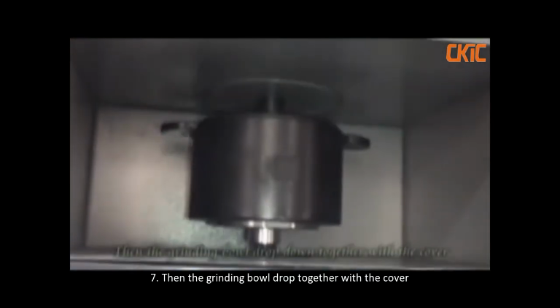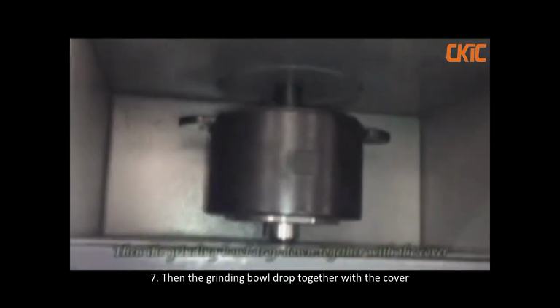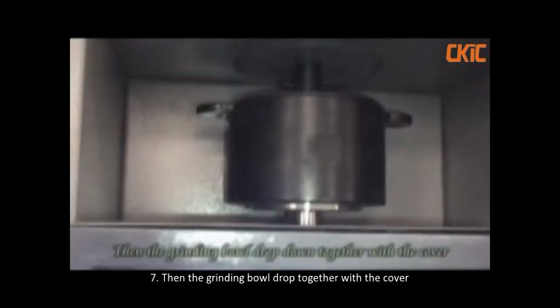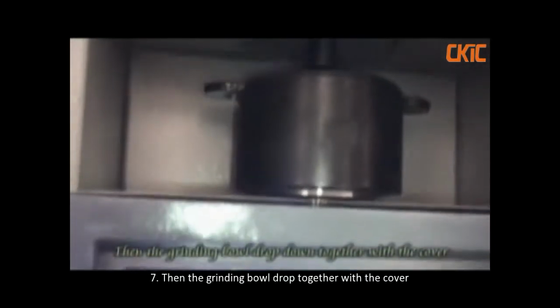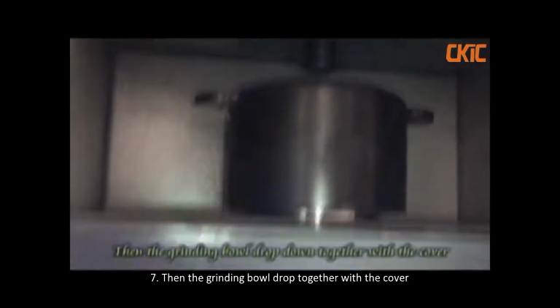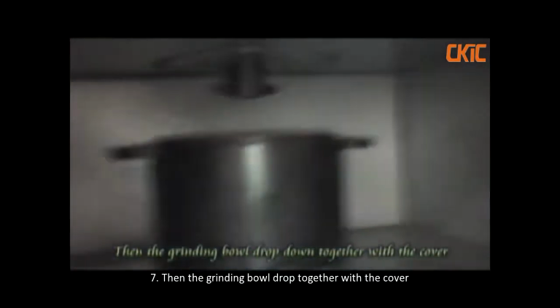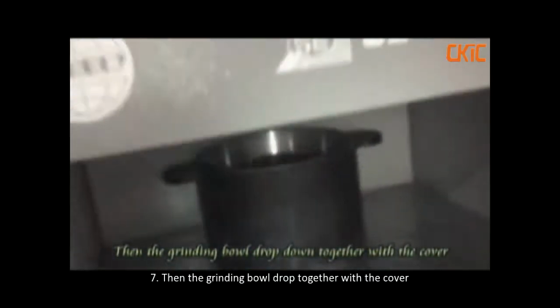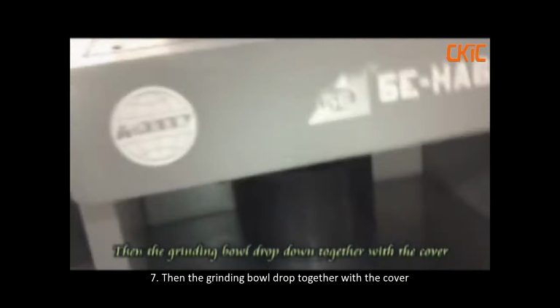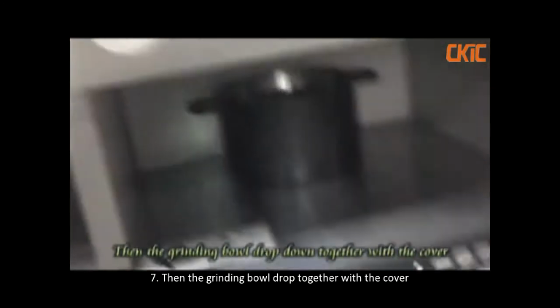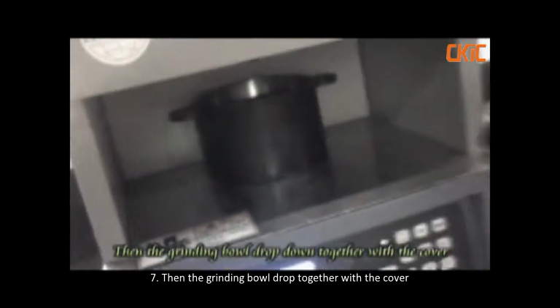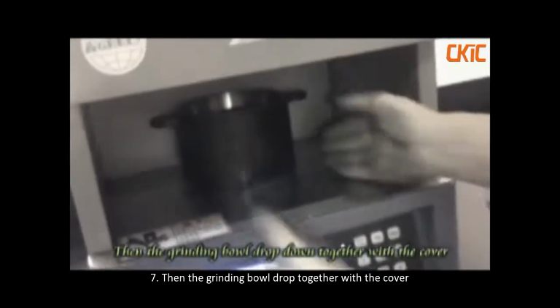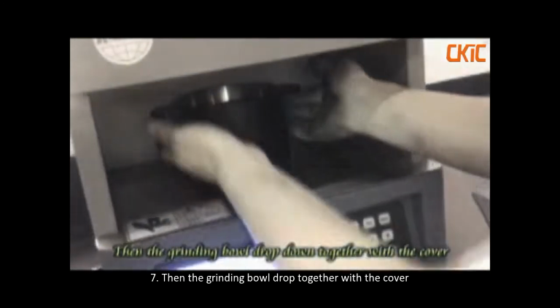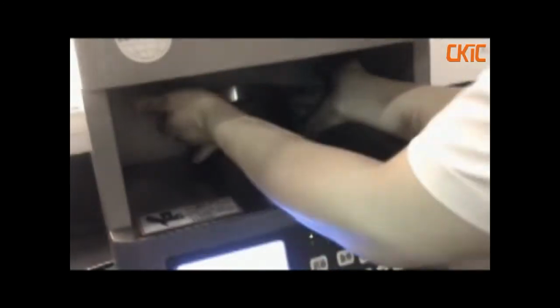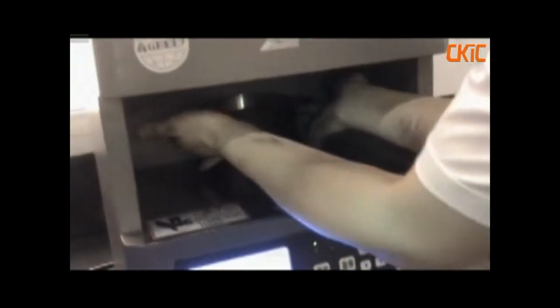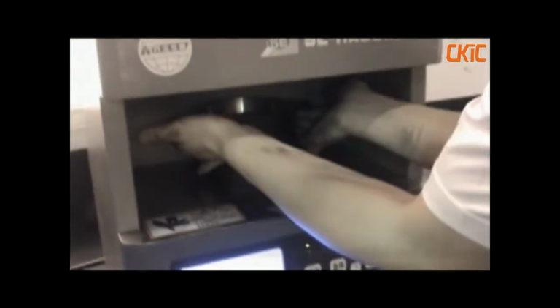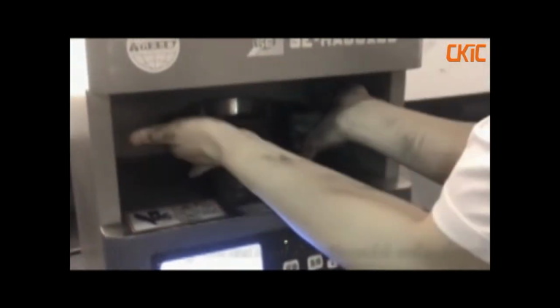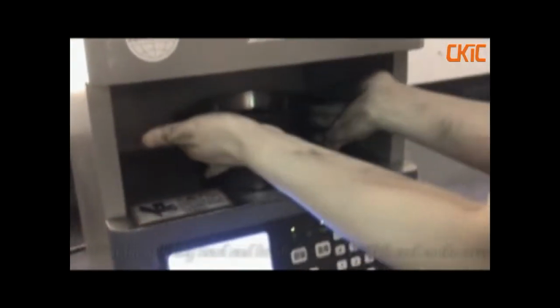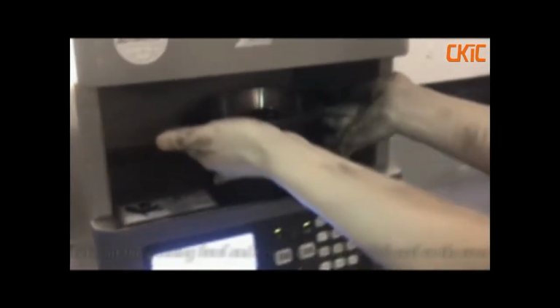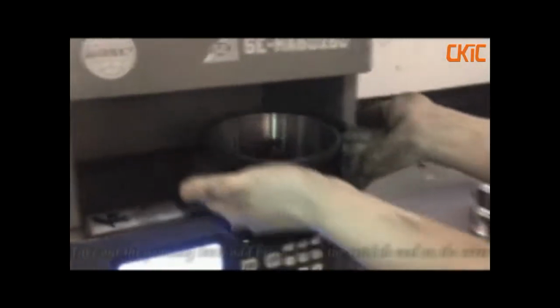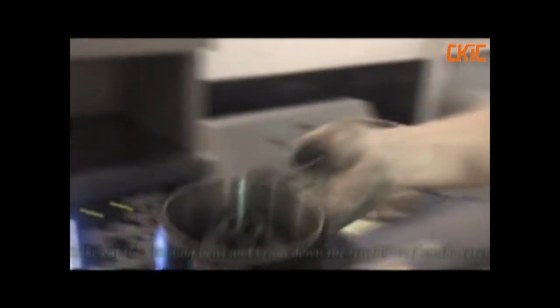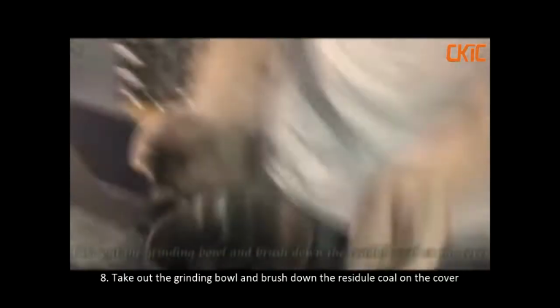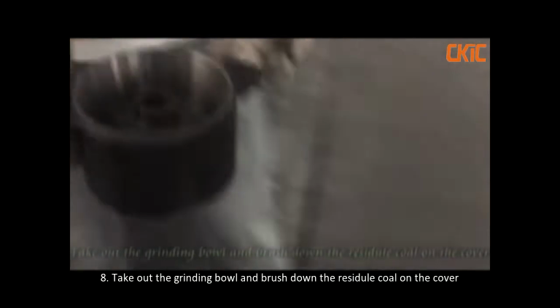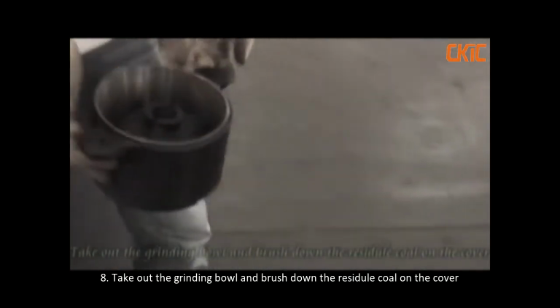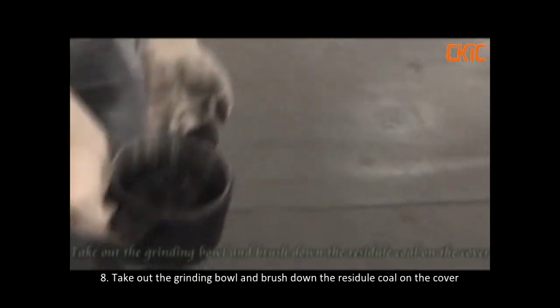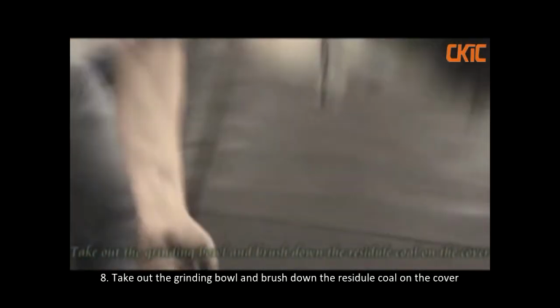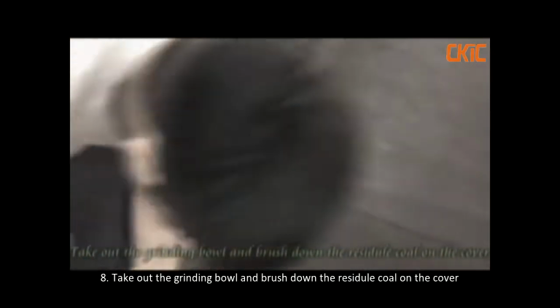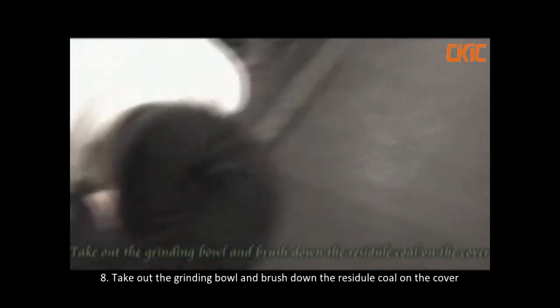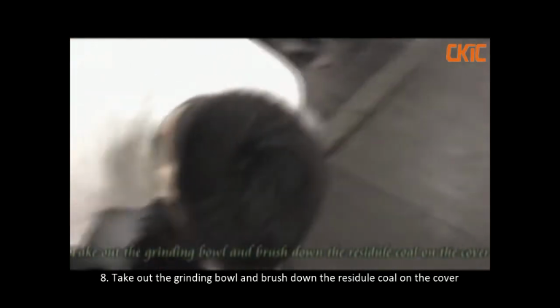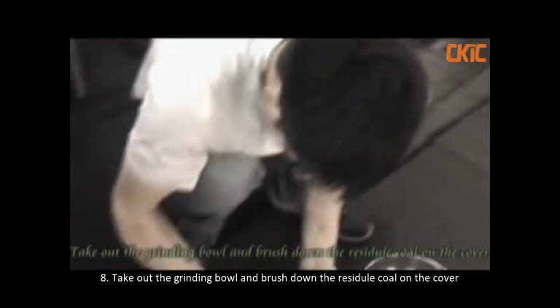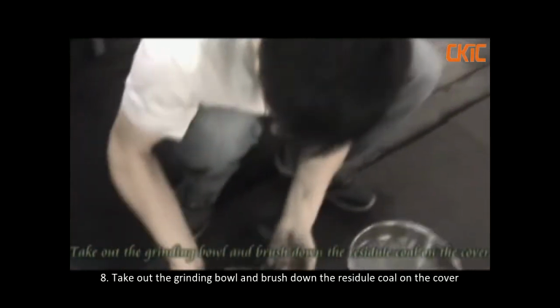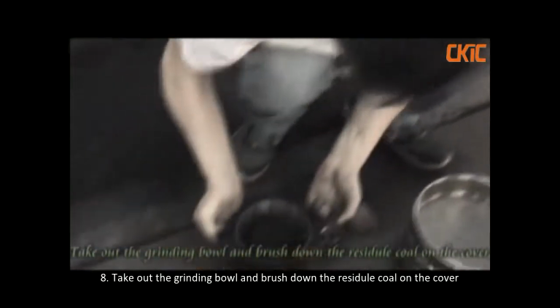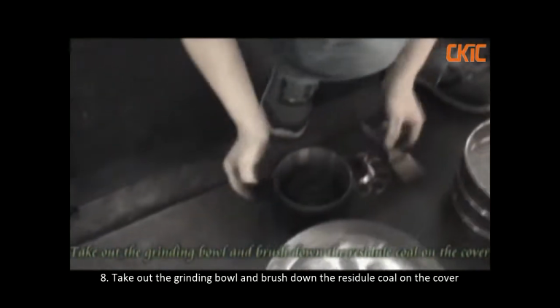Then the grinding ball drops down together with the cover. Take out the grinding ball and brush down the rest of the core on the cover.